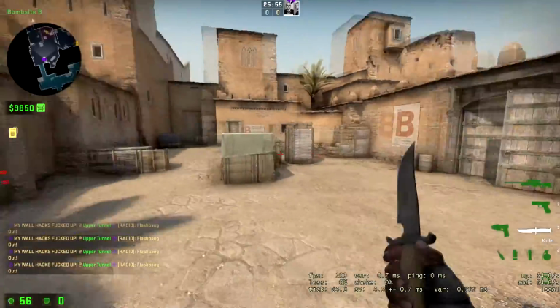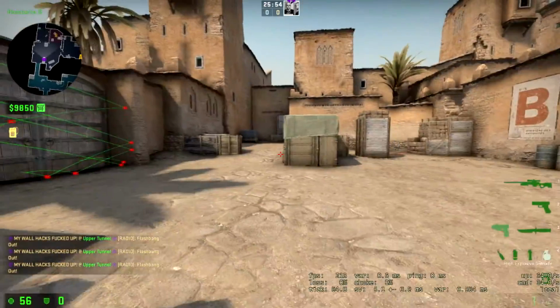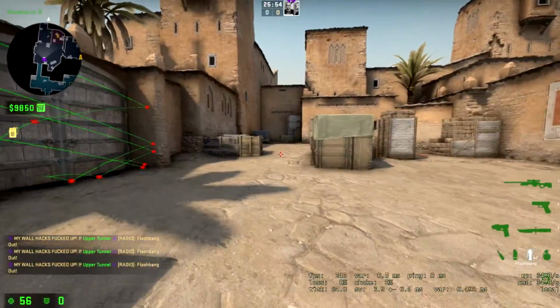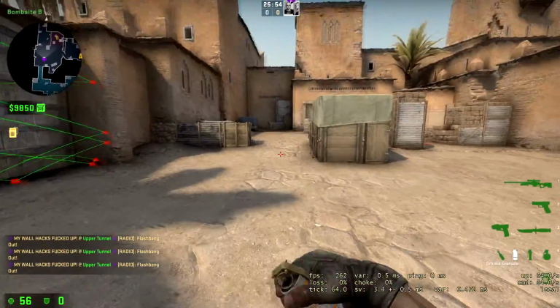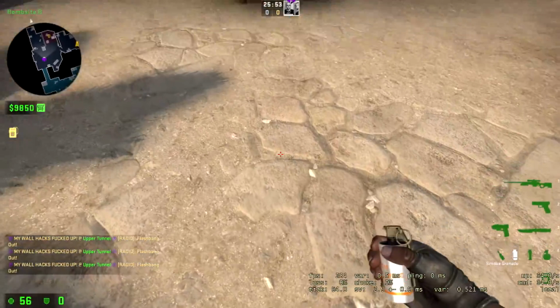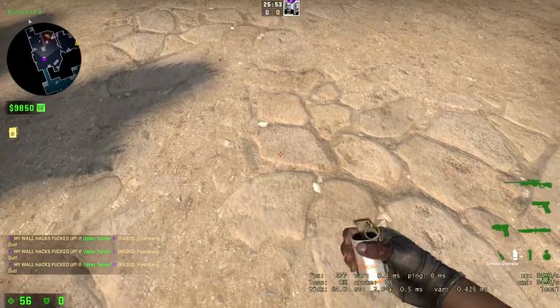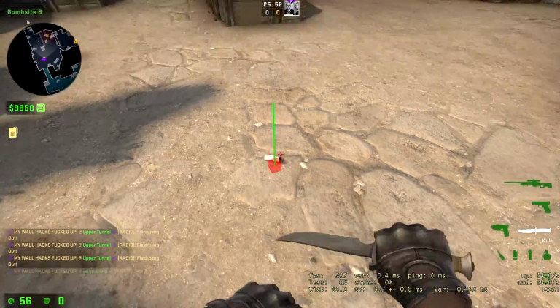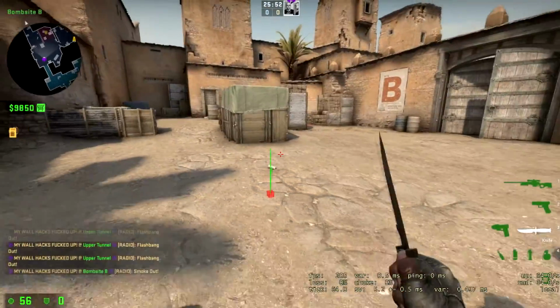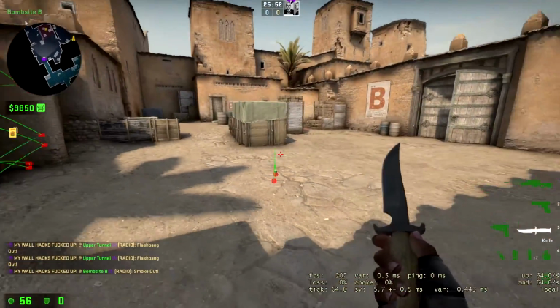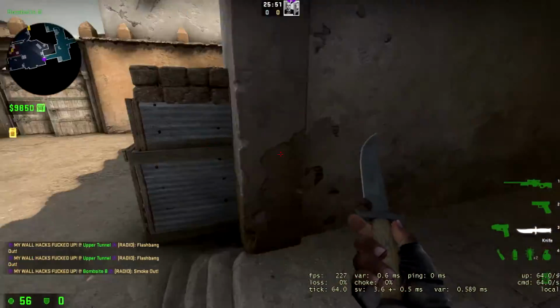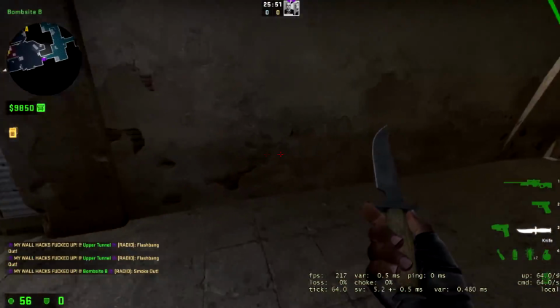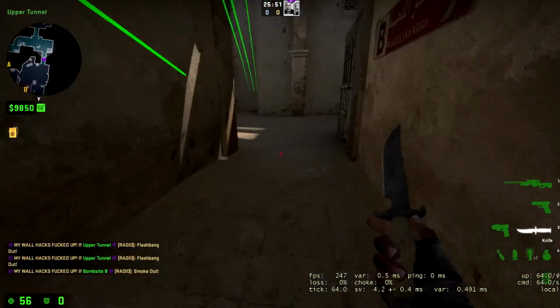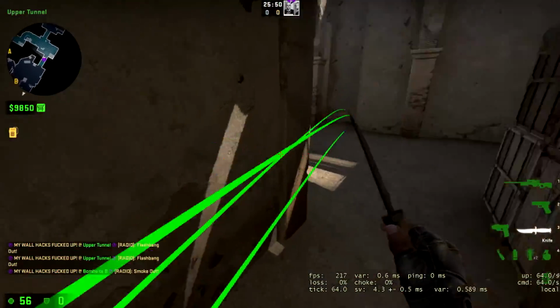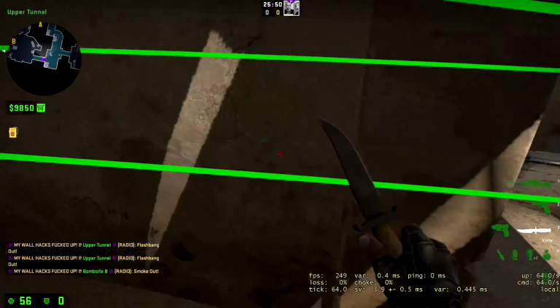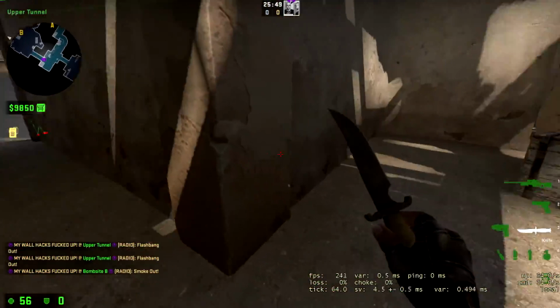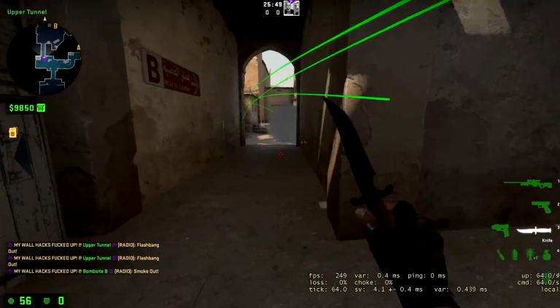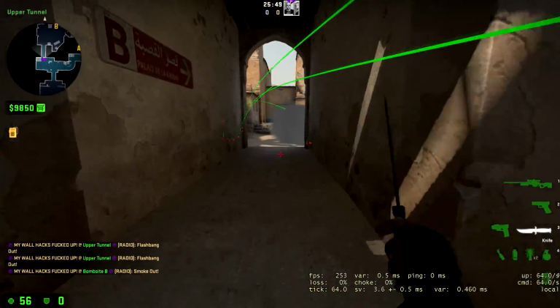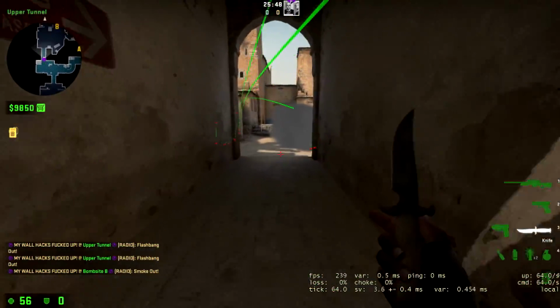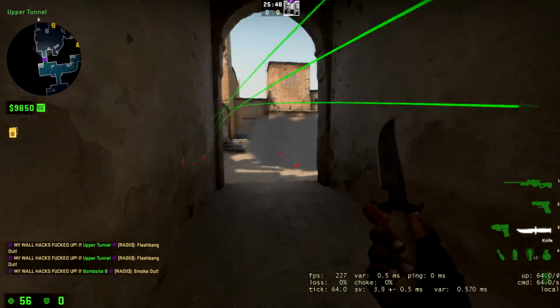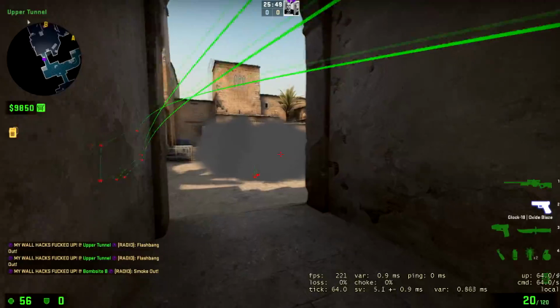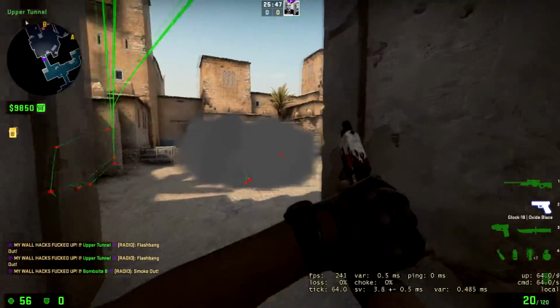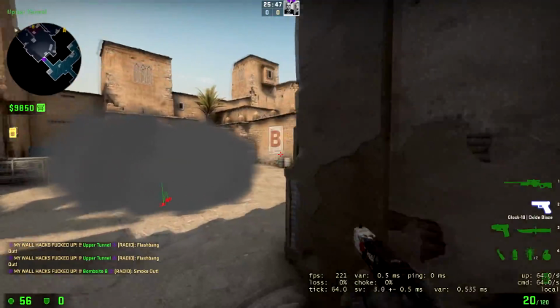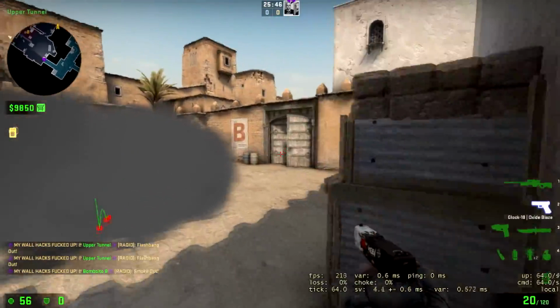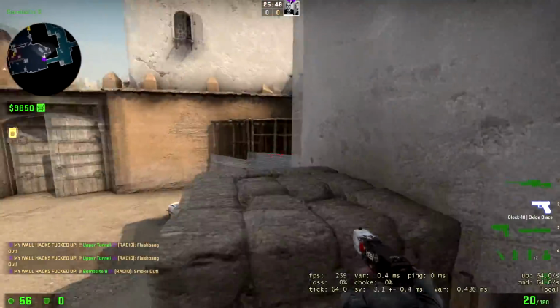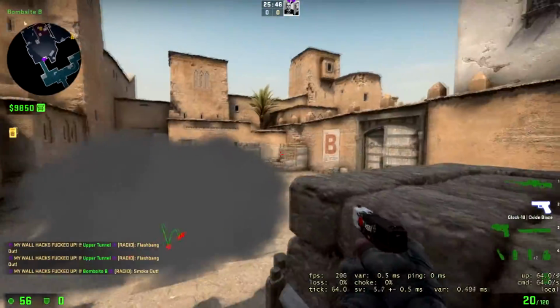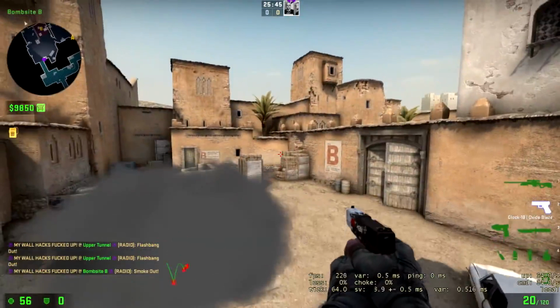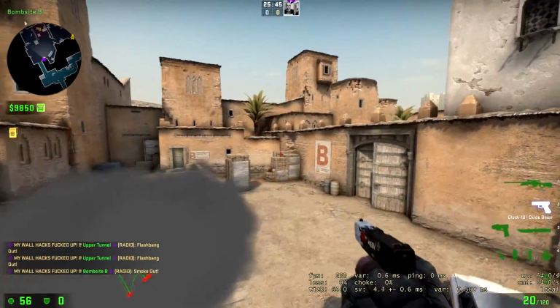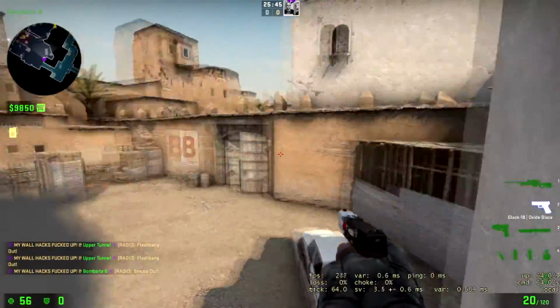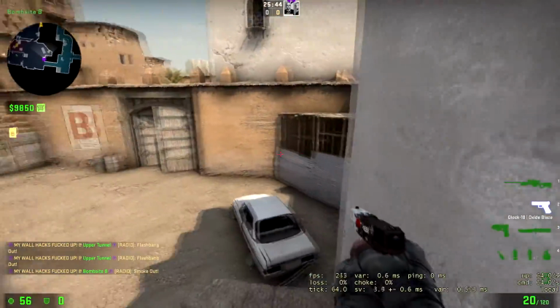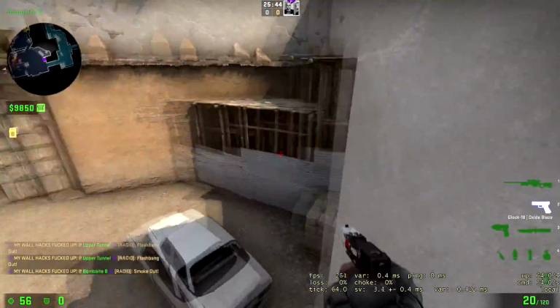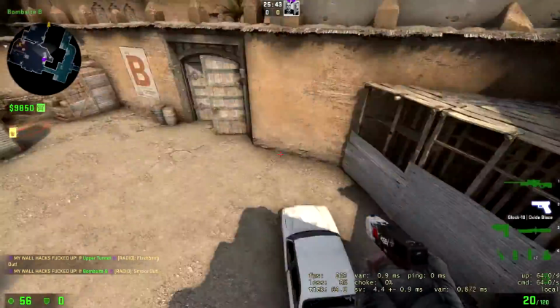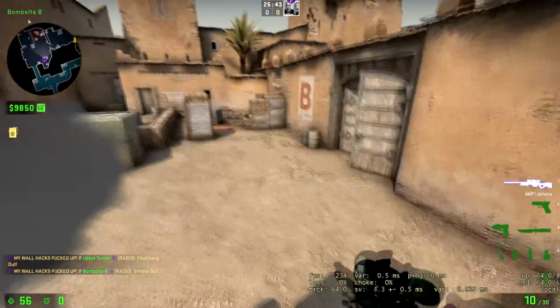Then you're going to push out. Now, four people are going to be pushing. When you're pushing out, make sure you're looking towards site. You can jump up here — there's some angle.